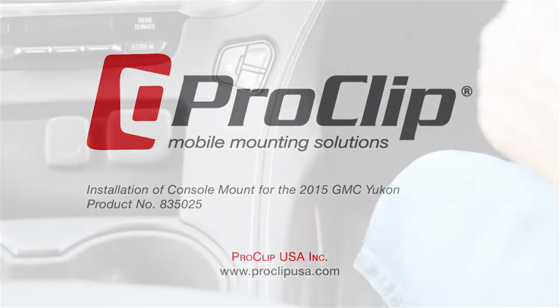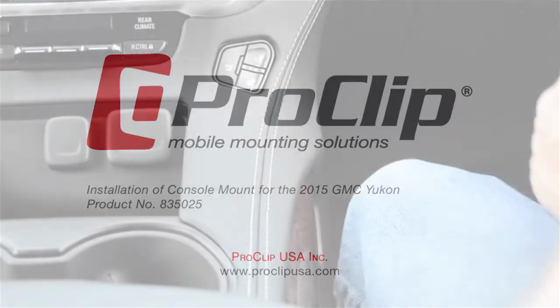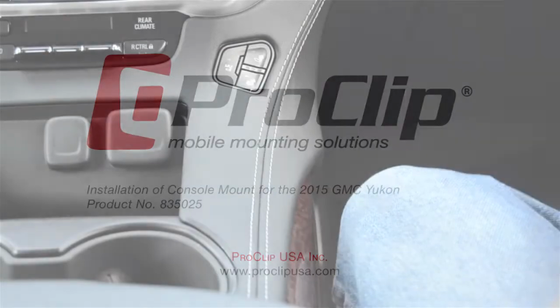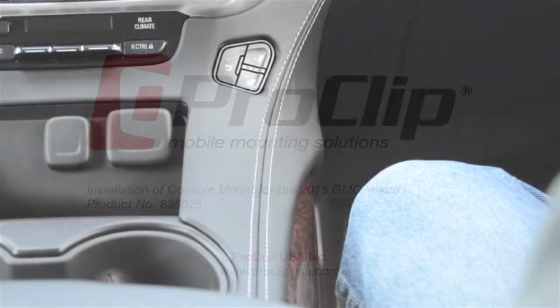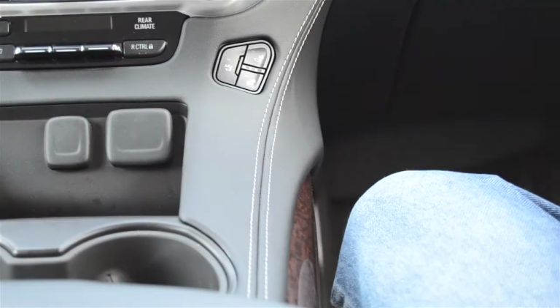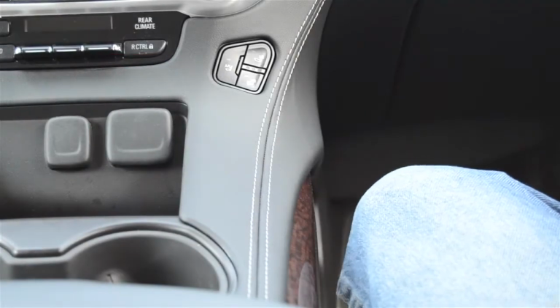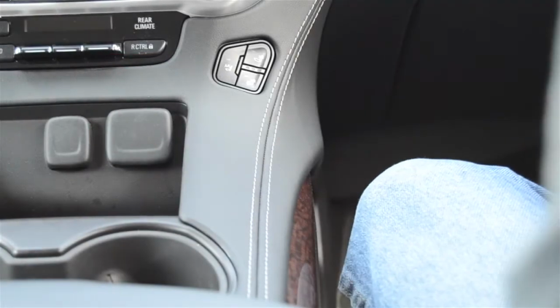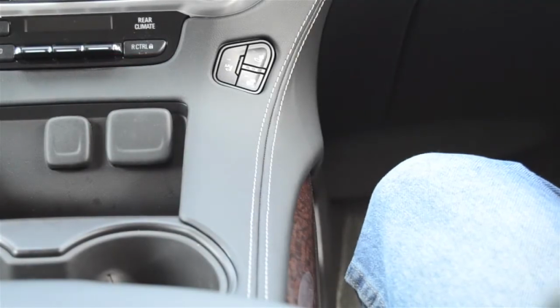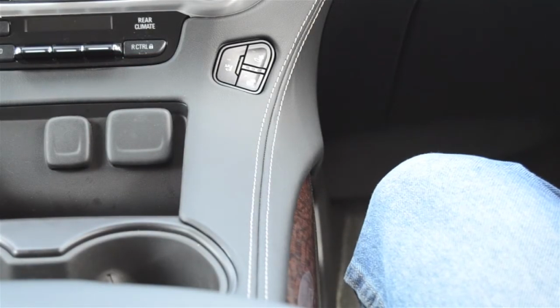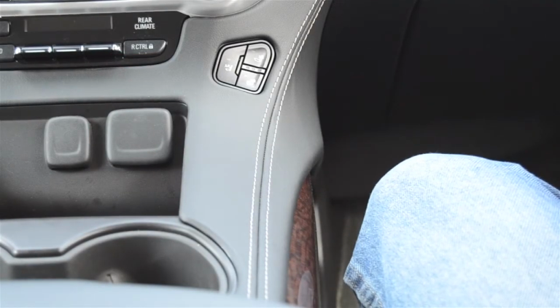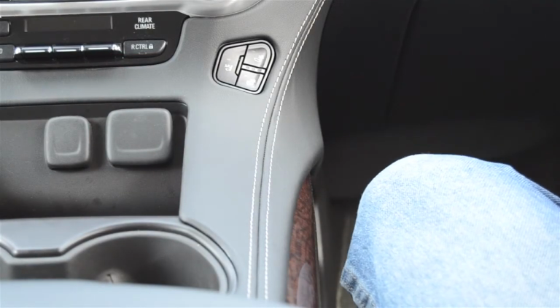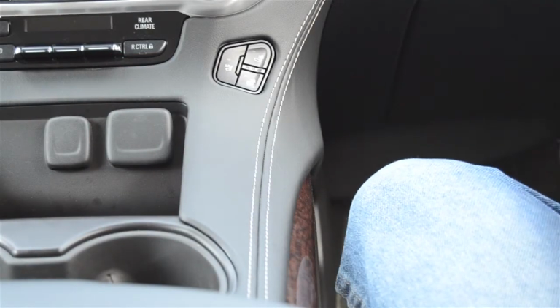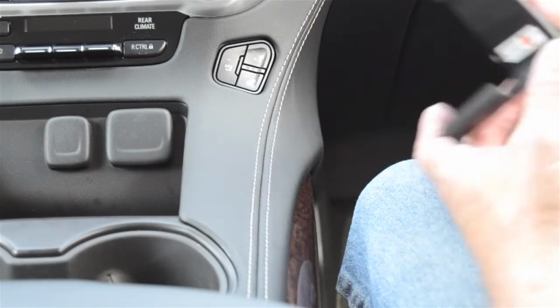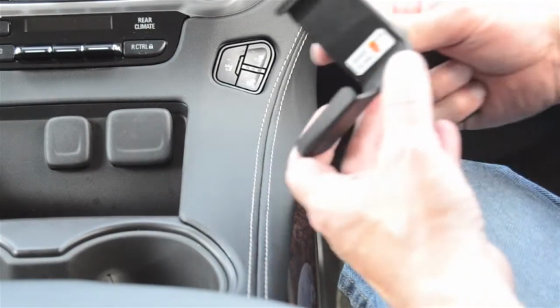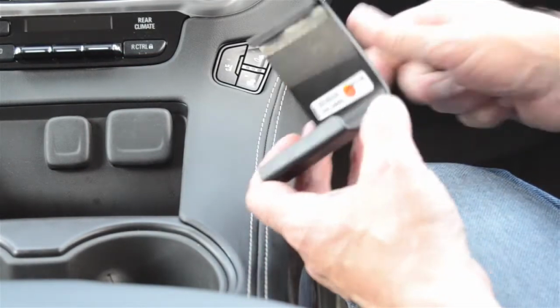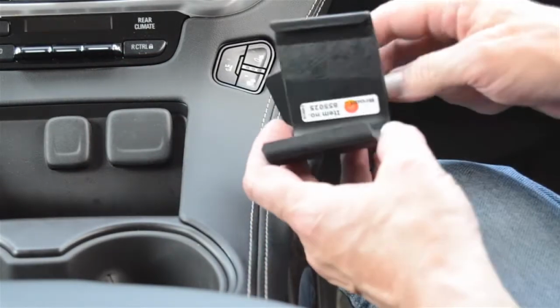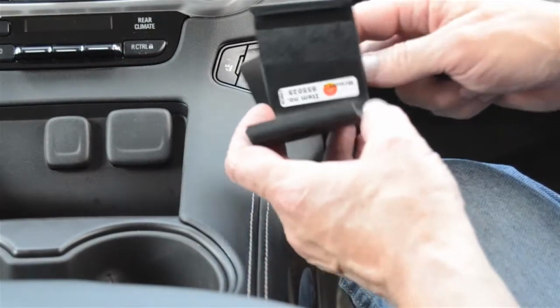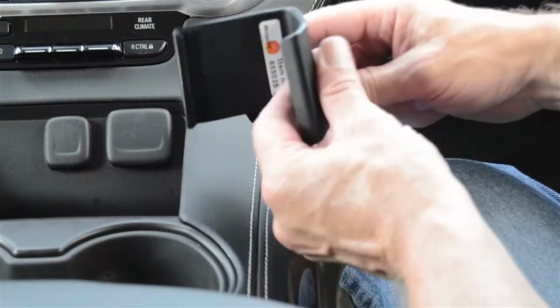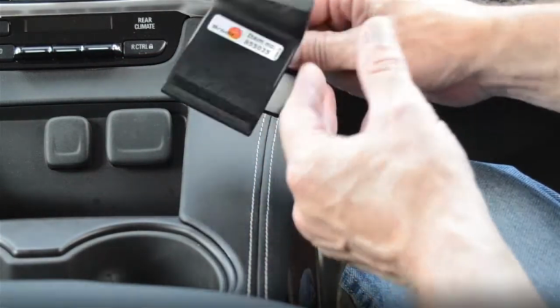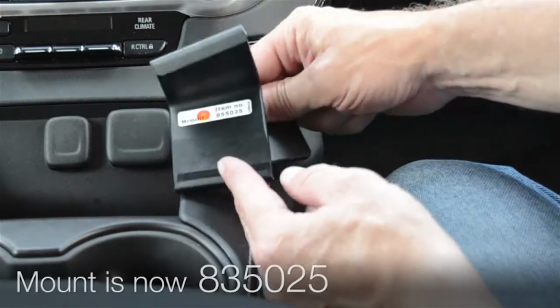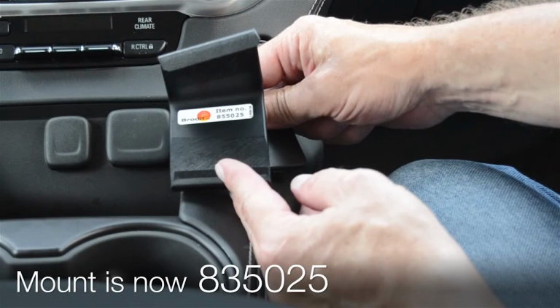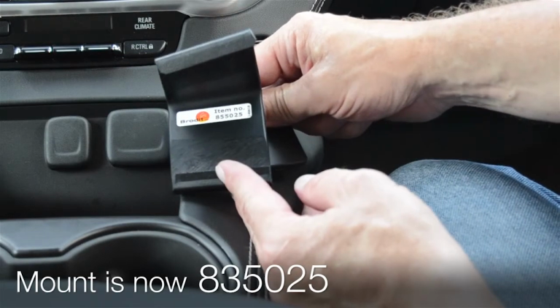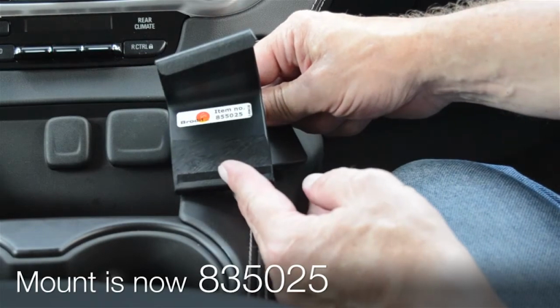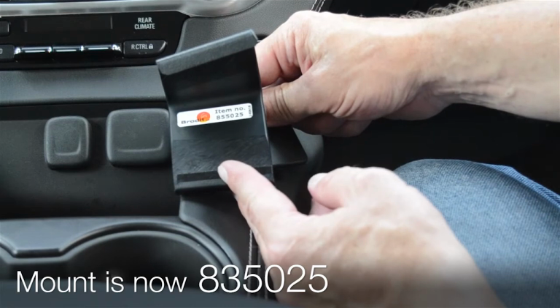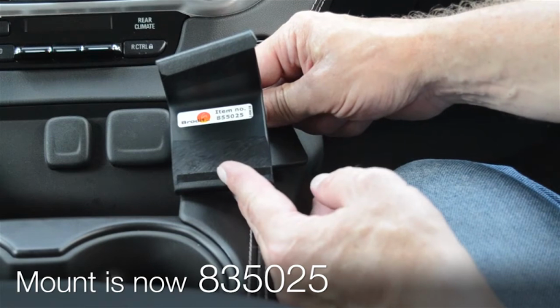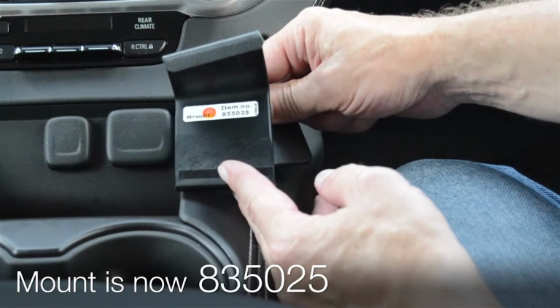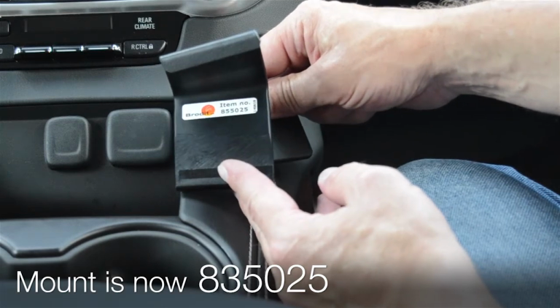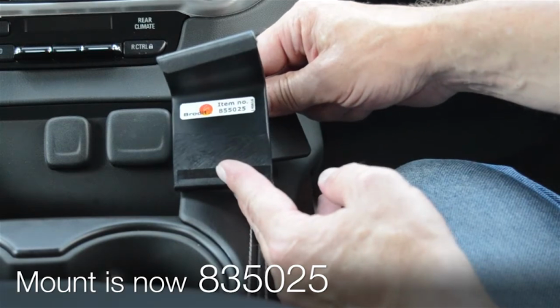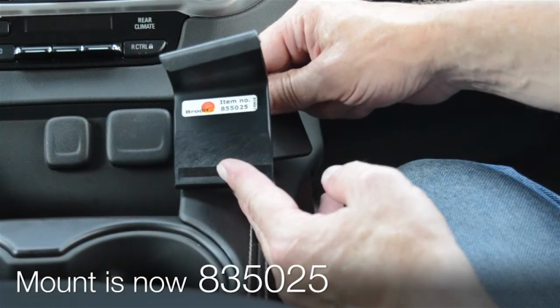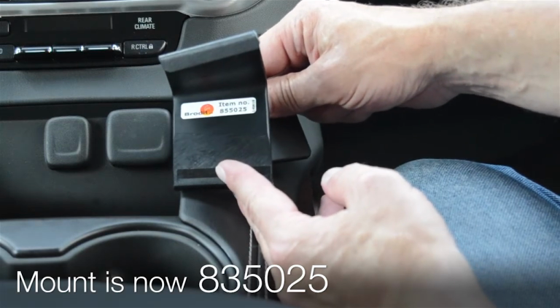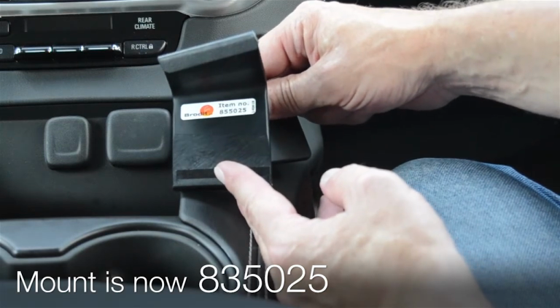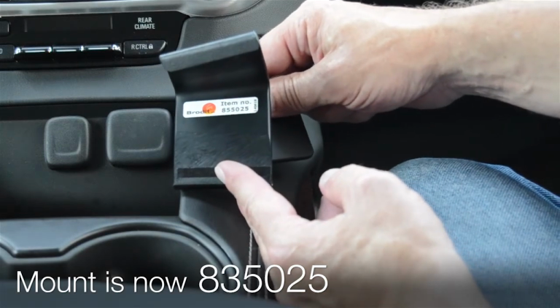Today we are in a GMC Yukon and we'll be illustrating how to attach ProClip item number 855025, found at ProClipUSA.com.